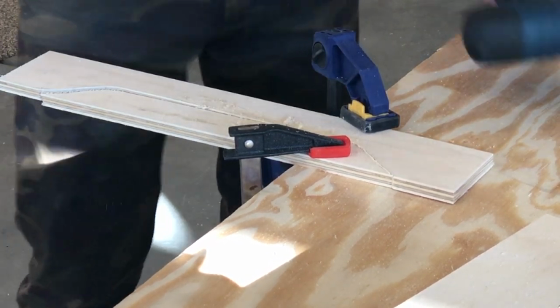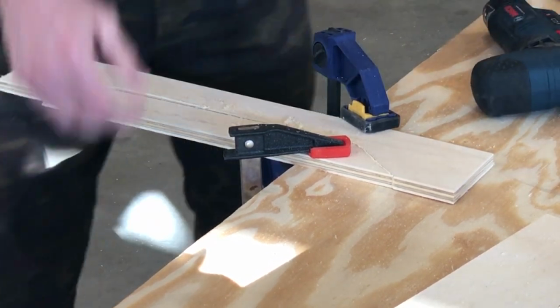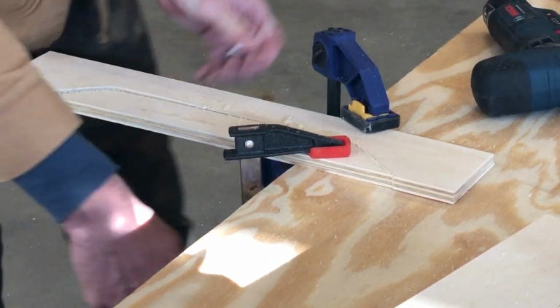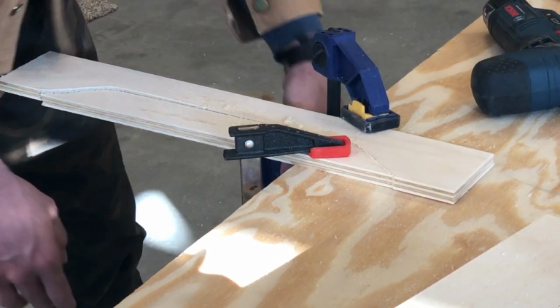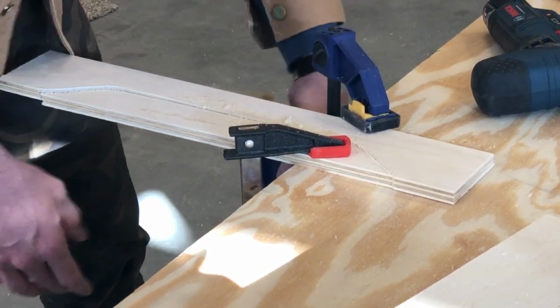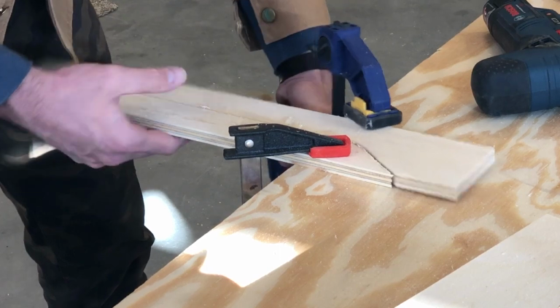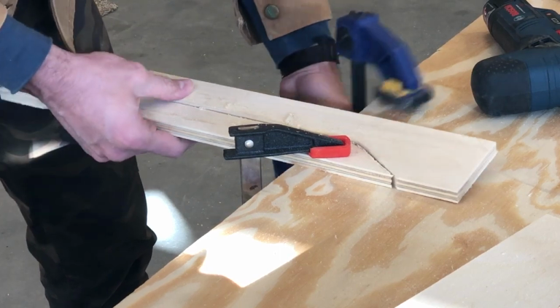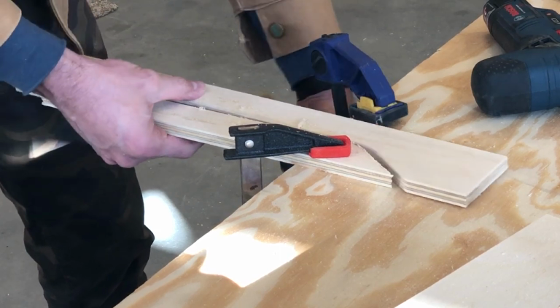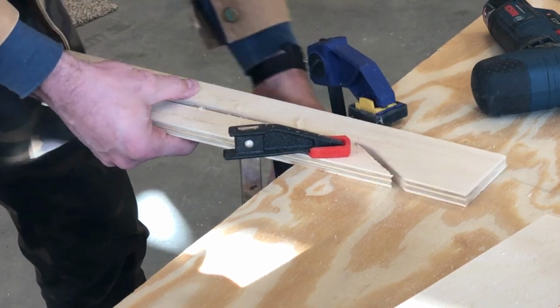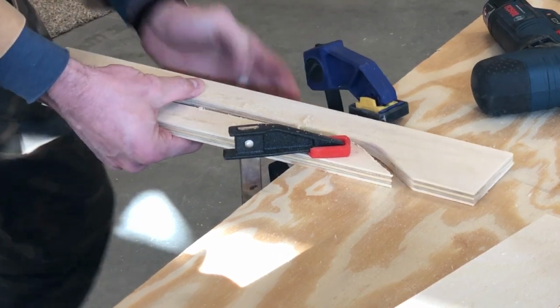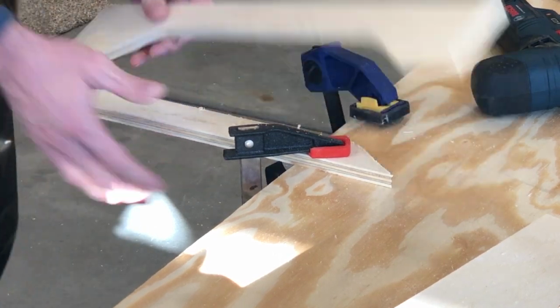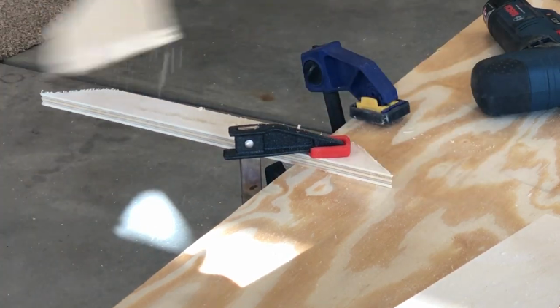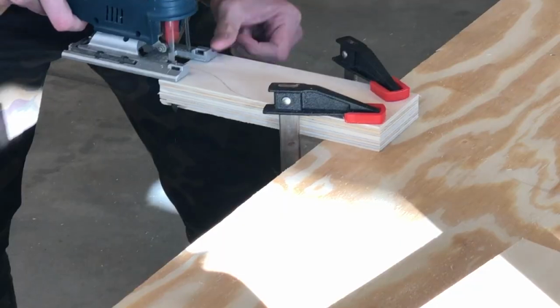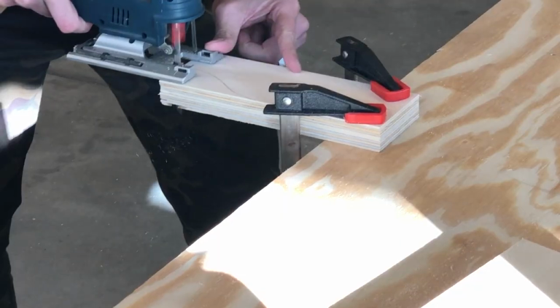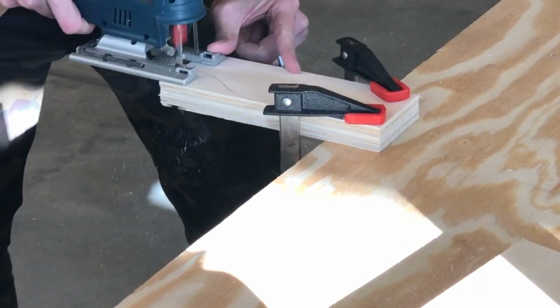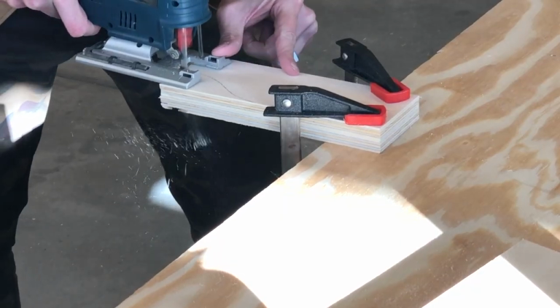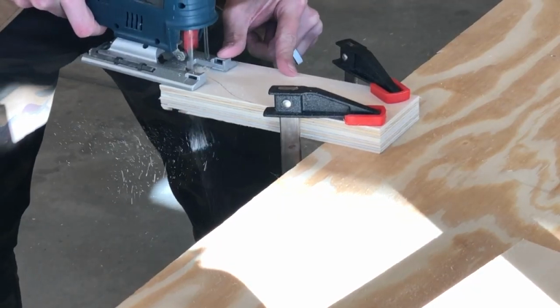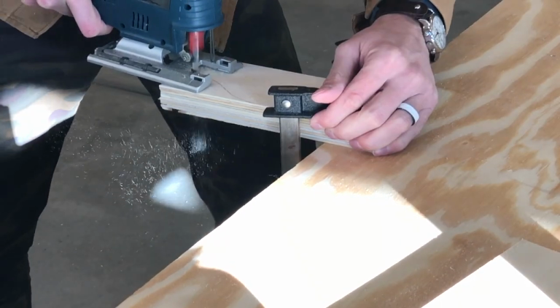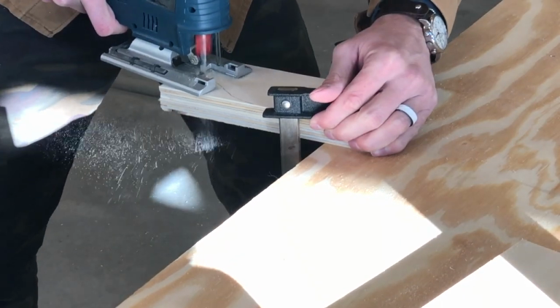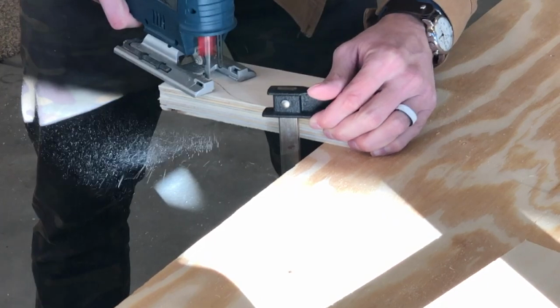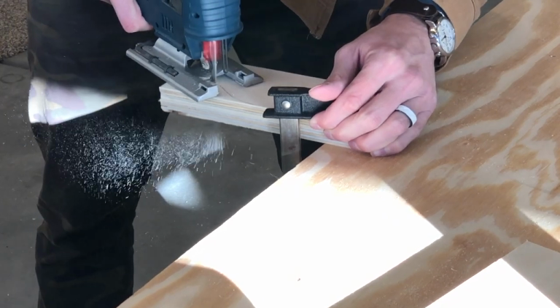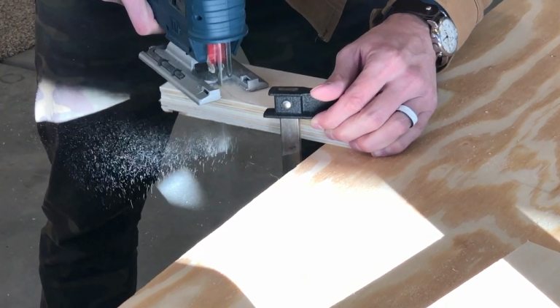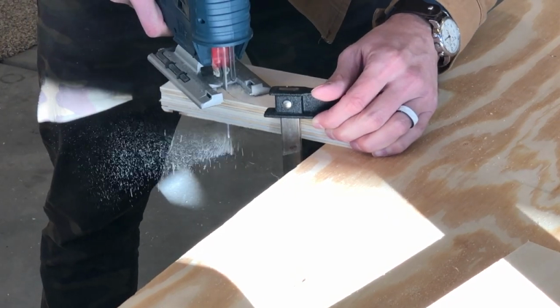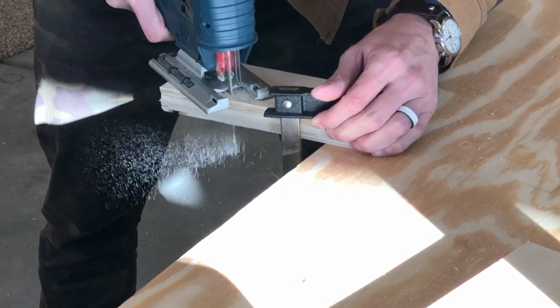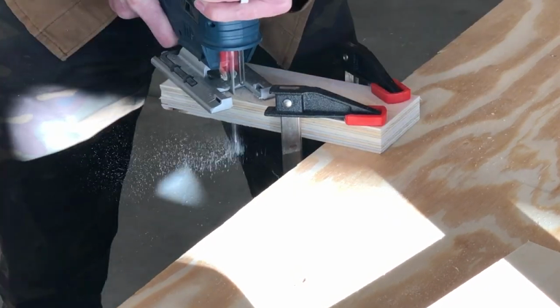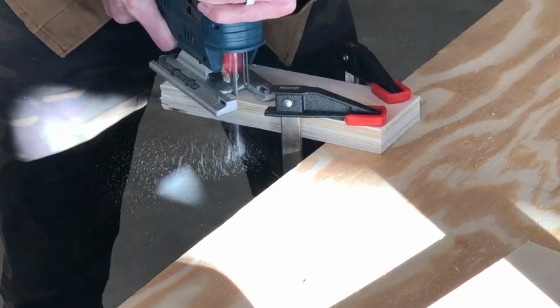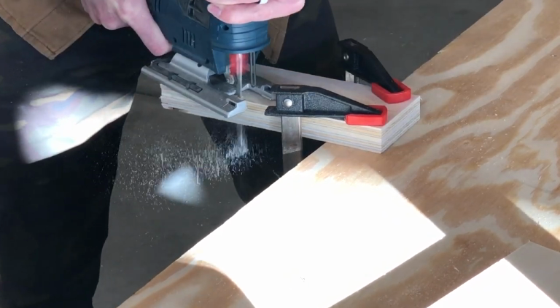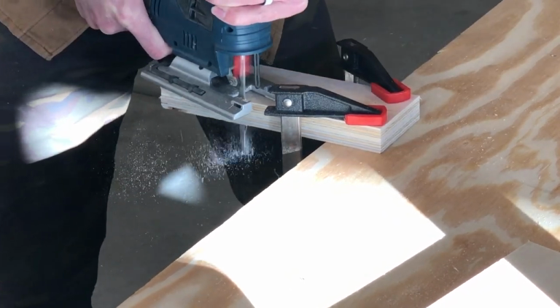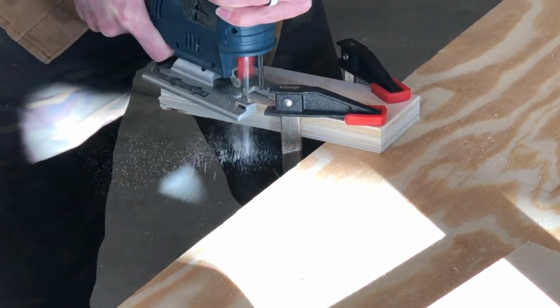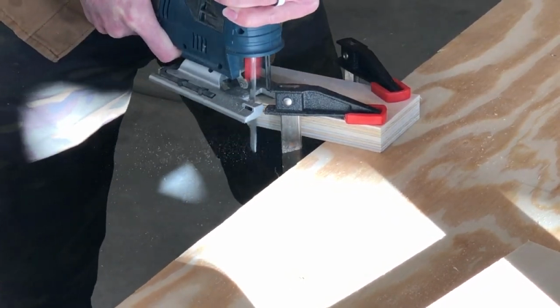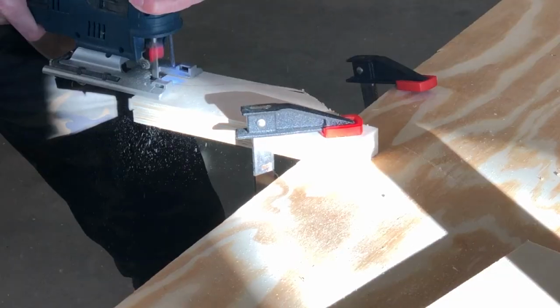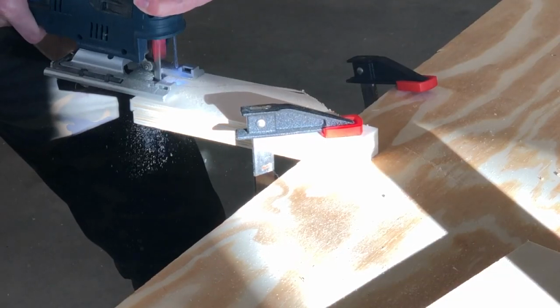Next was to move on to cut the headboards and footboards. I used the exact same approach. I tried to double up and it went okay, but it wasn't the best — for the next few I decided to cut them one at a time.